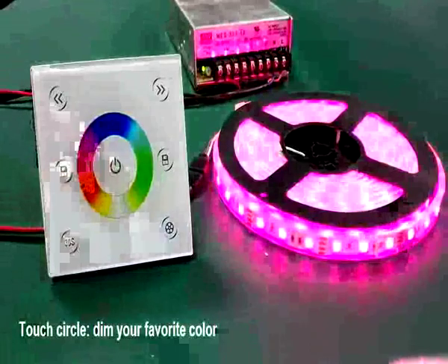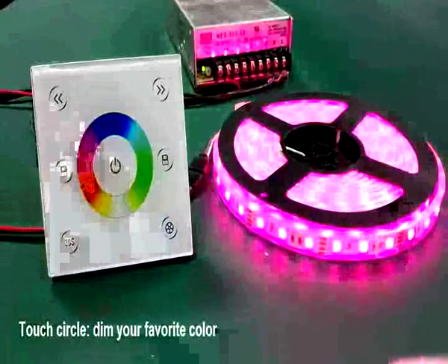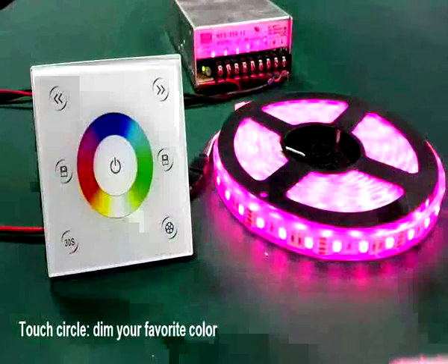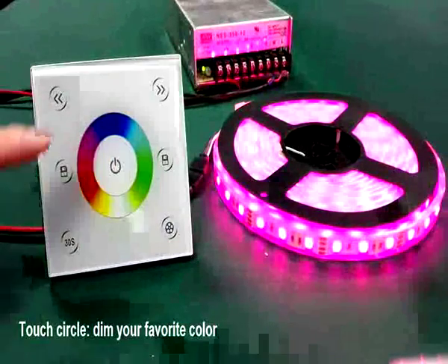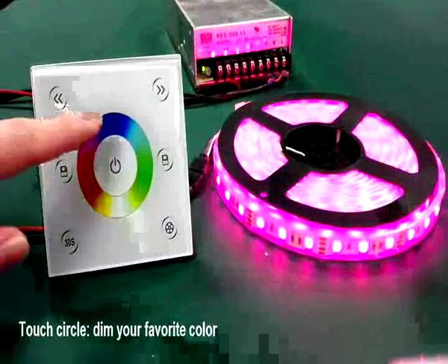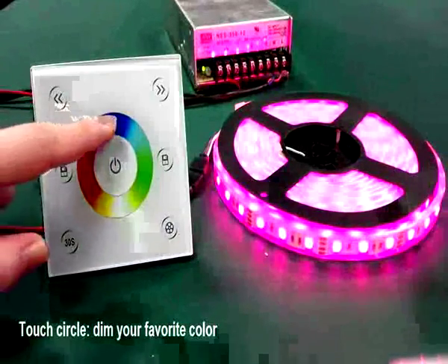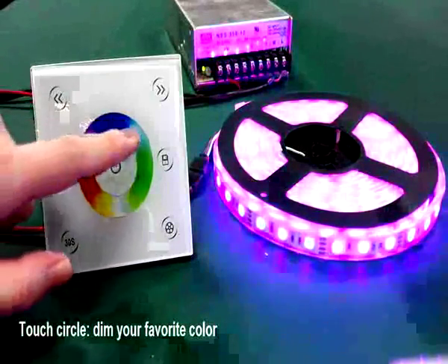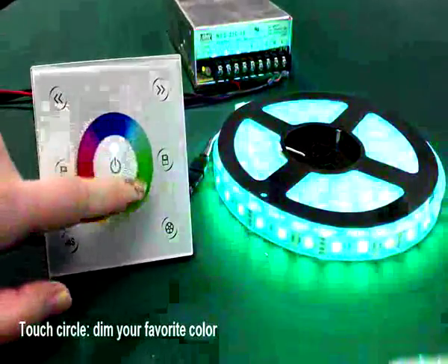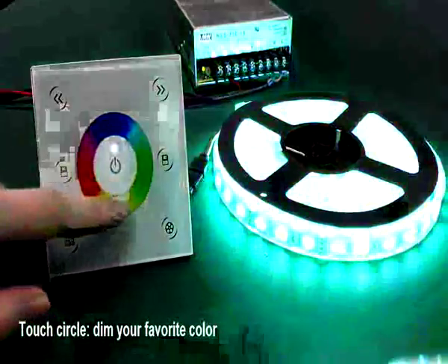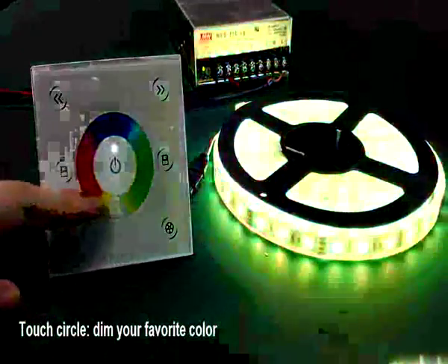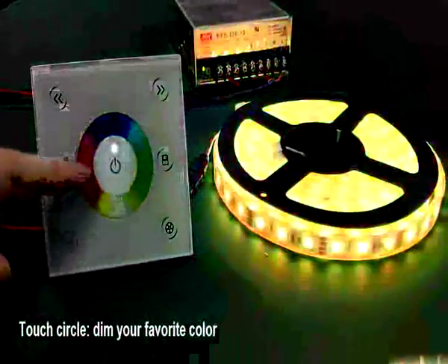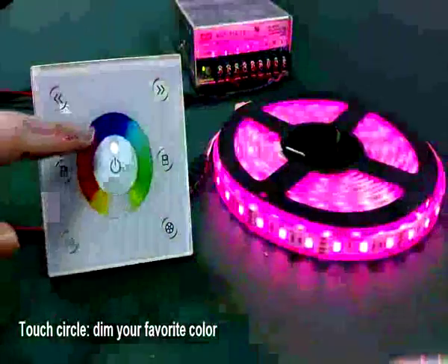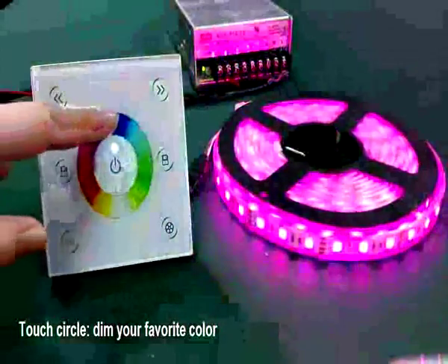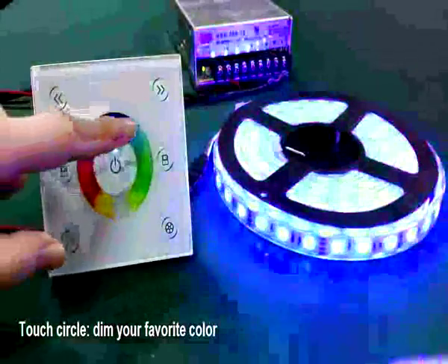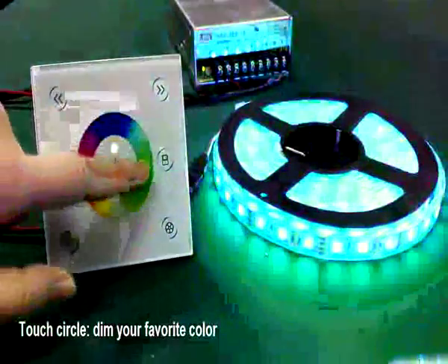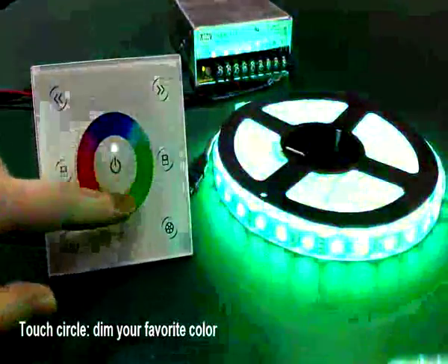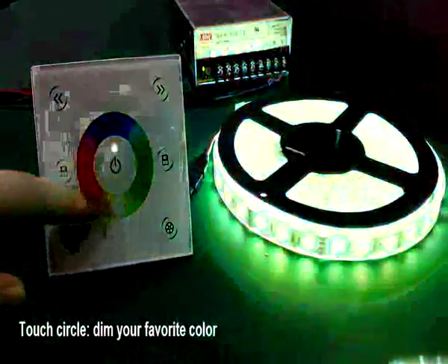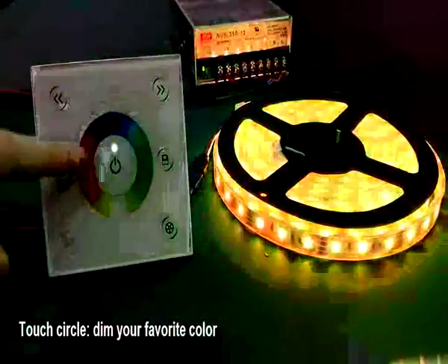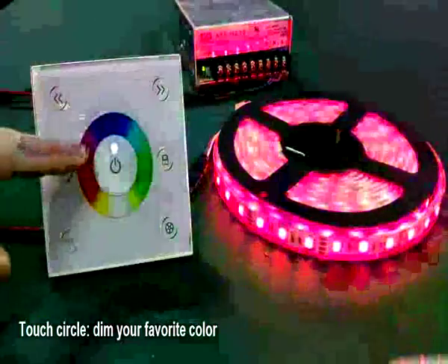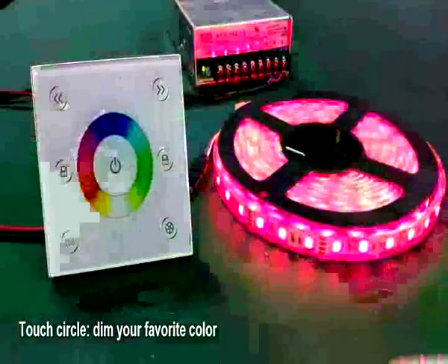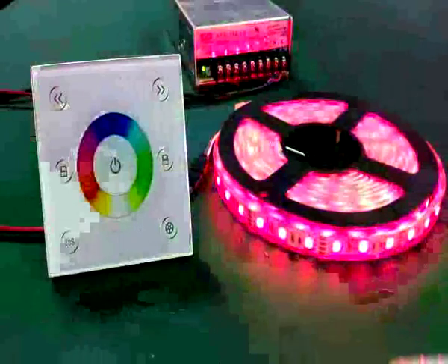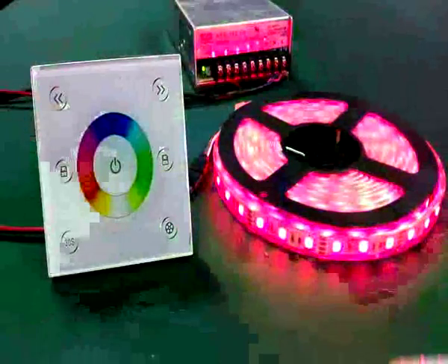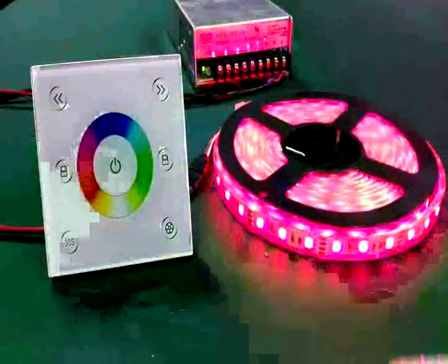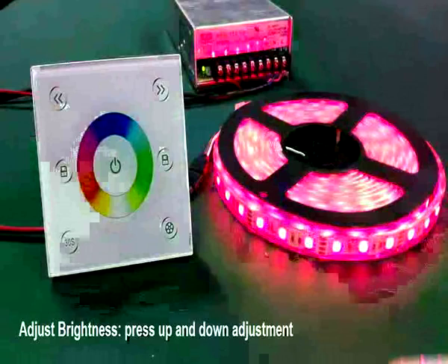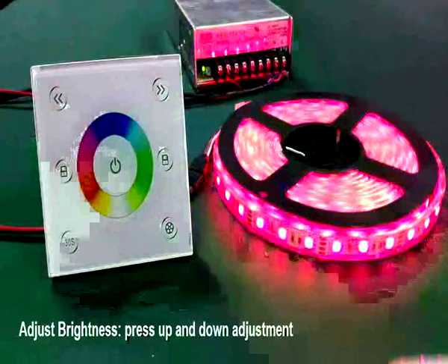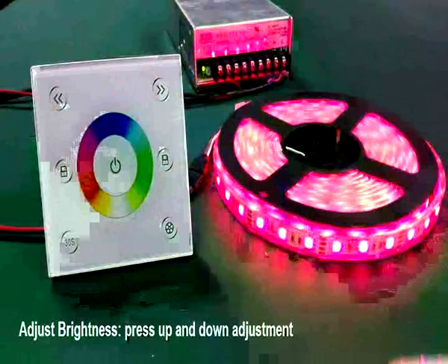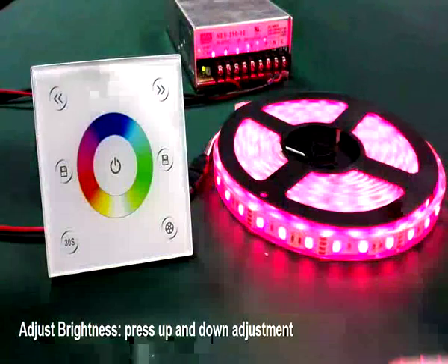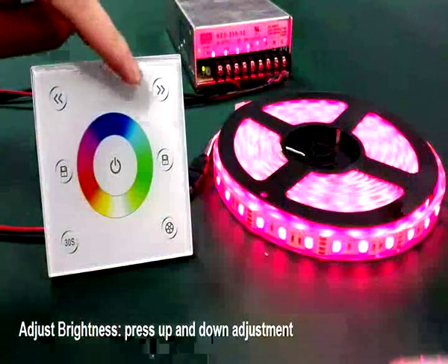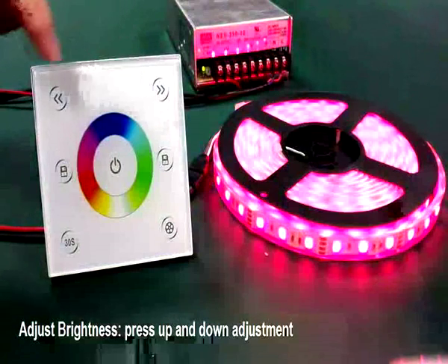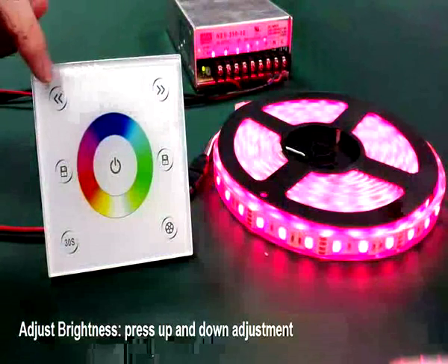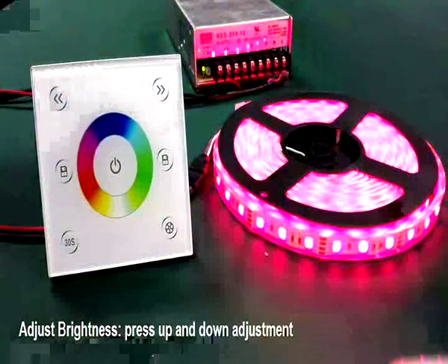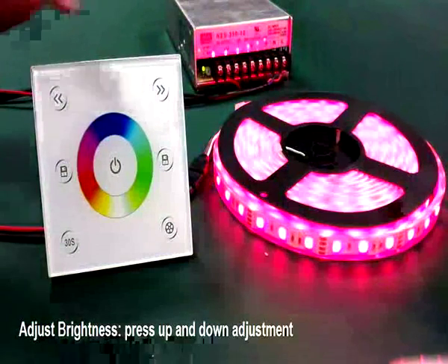Turn on the LED controller and try the touch circle. You can select your favorite color on it. You can also adjust the brightness using the up-down adjustment.